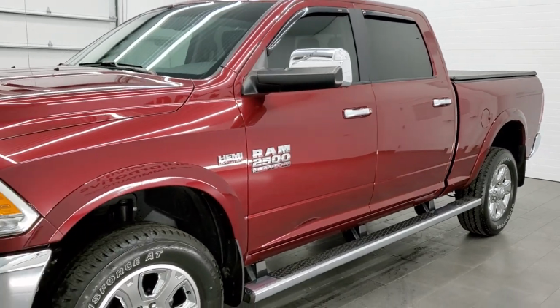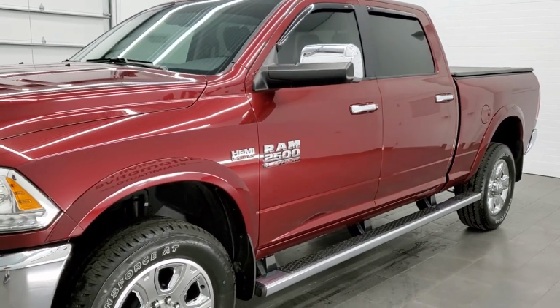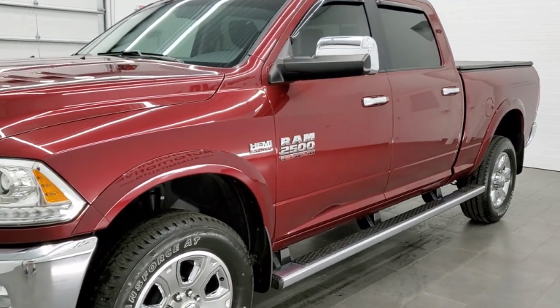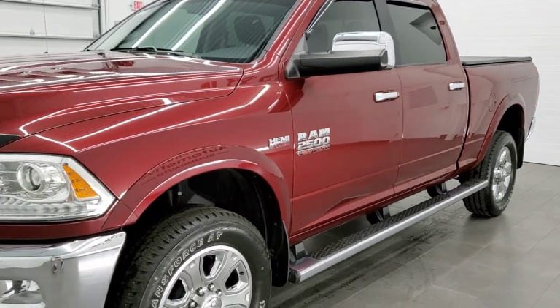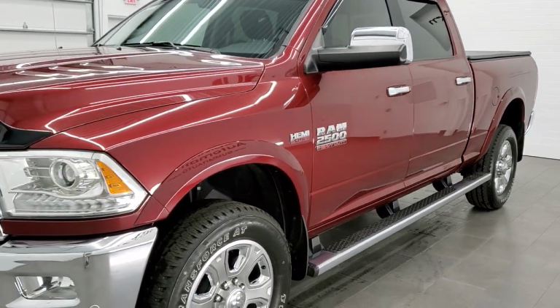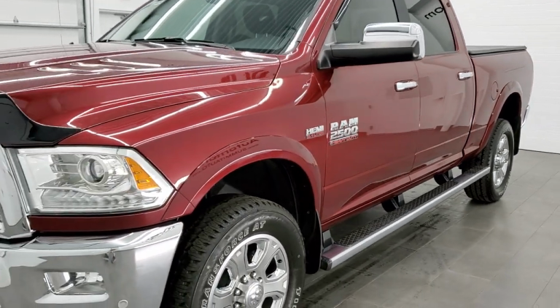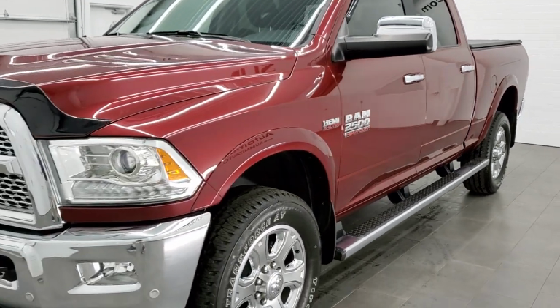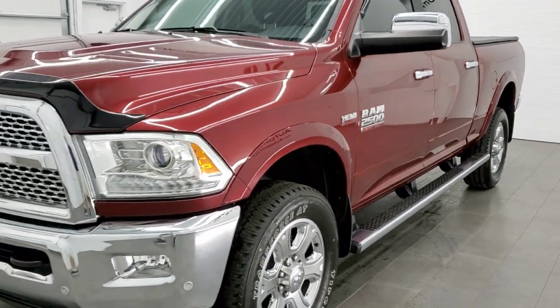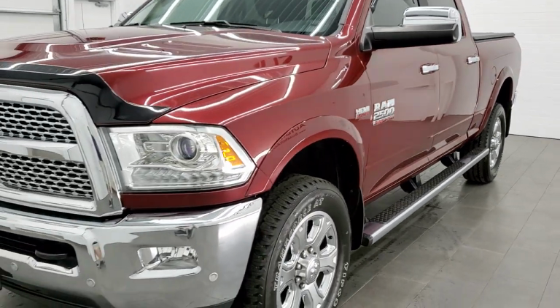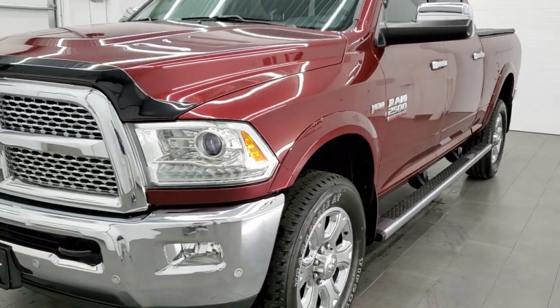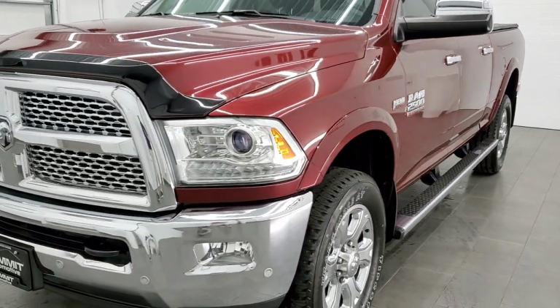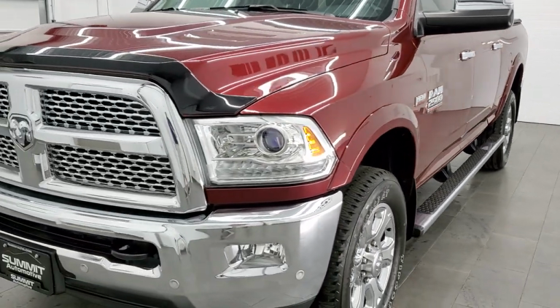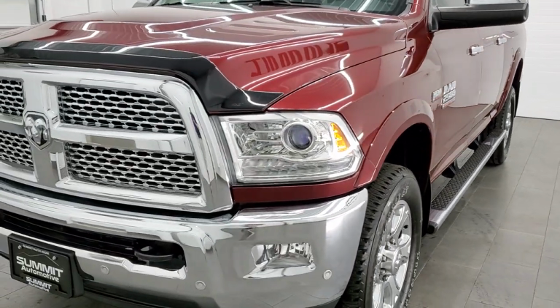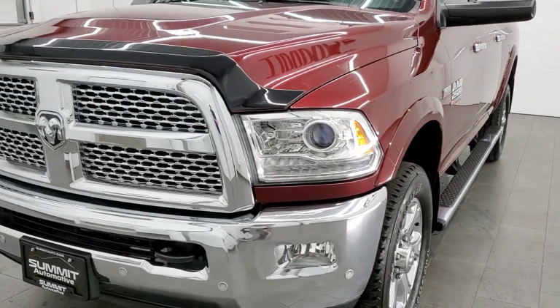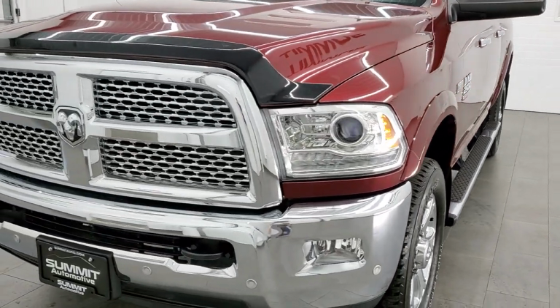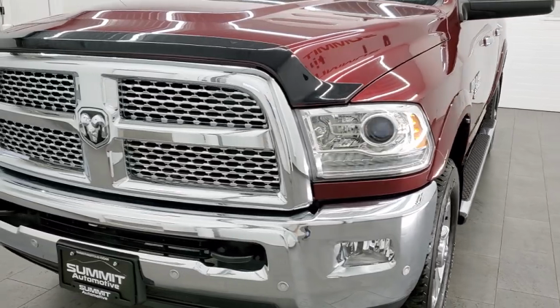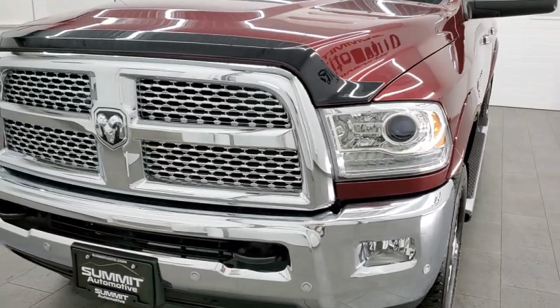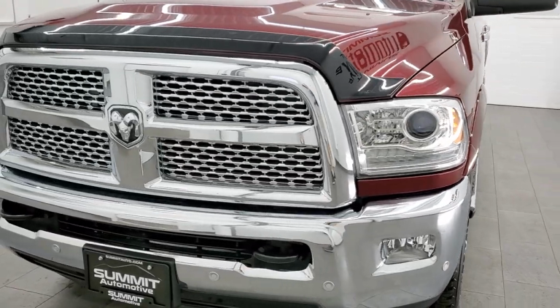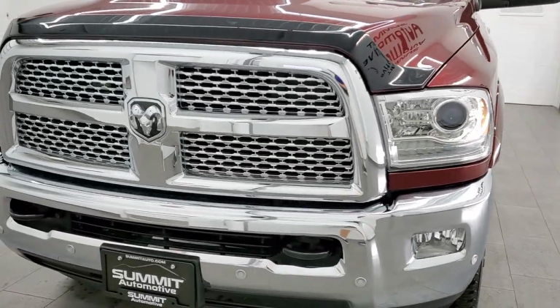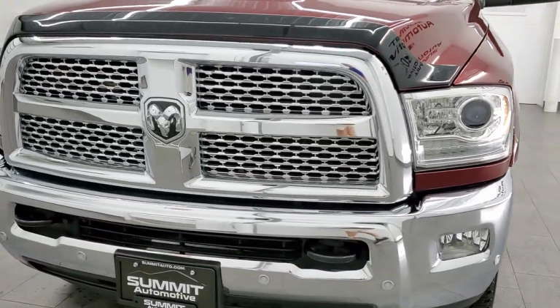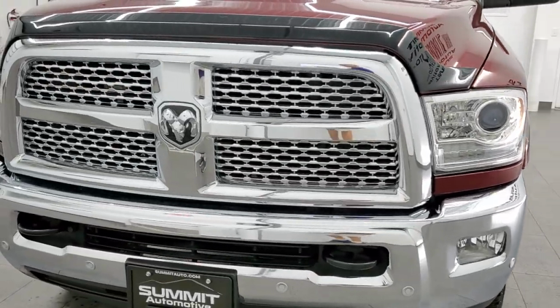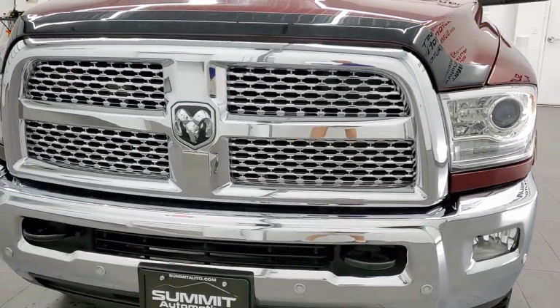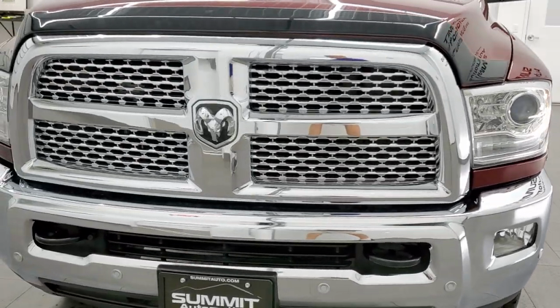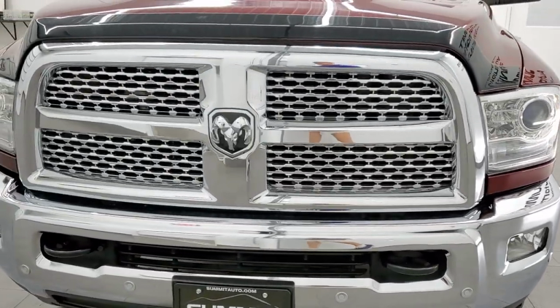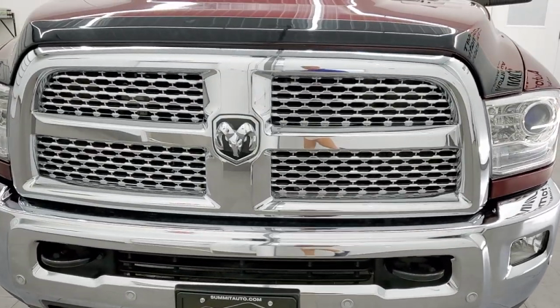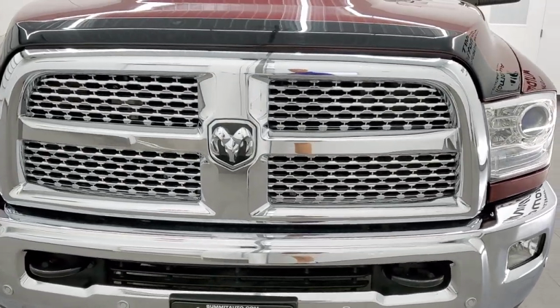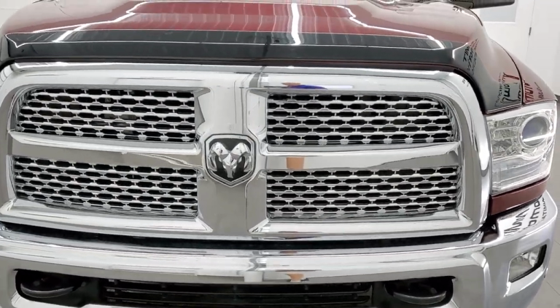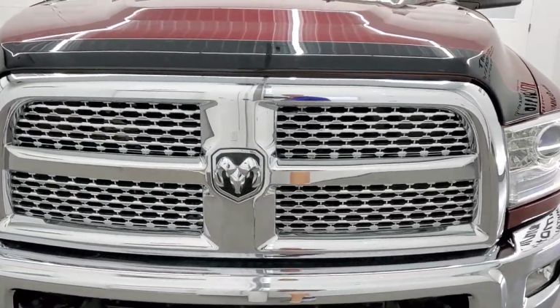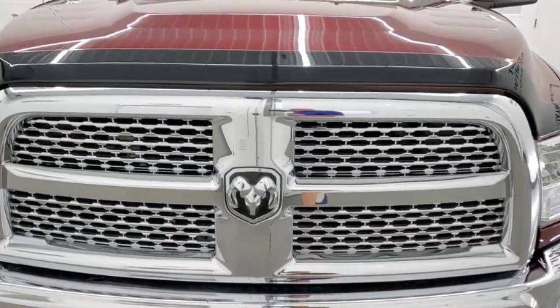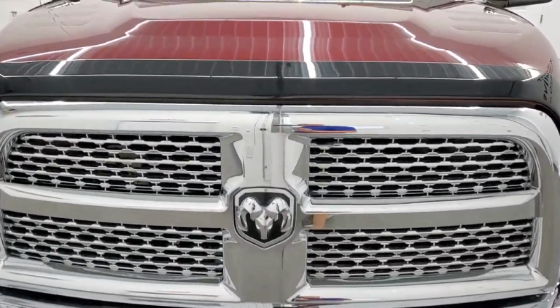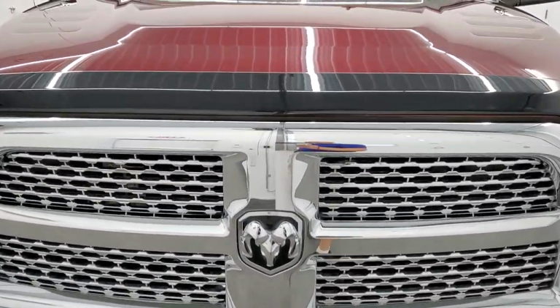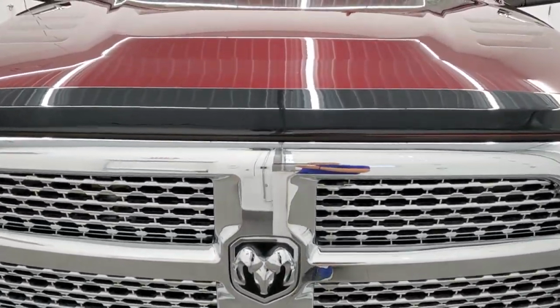All the fluids have been checked and topped off, and this one is 100% ready to go — super clean all the way around, inside and out.